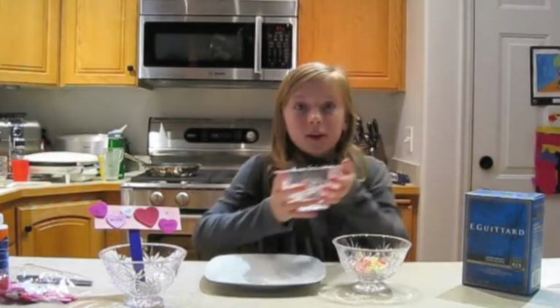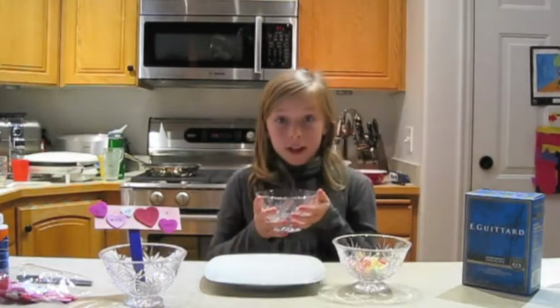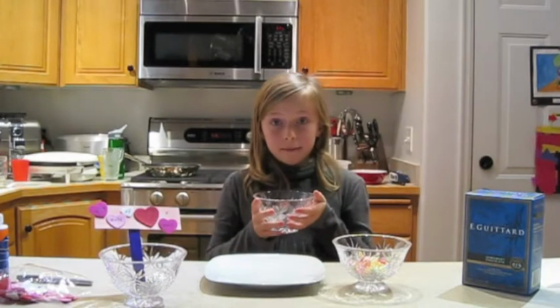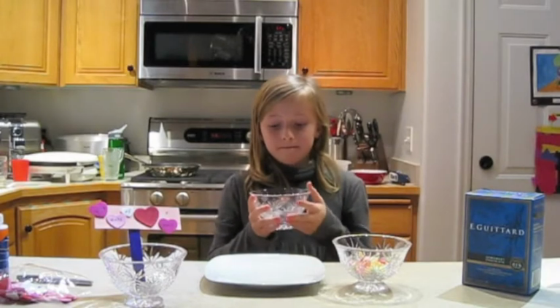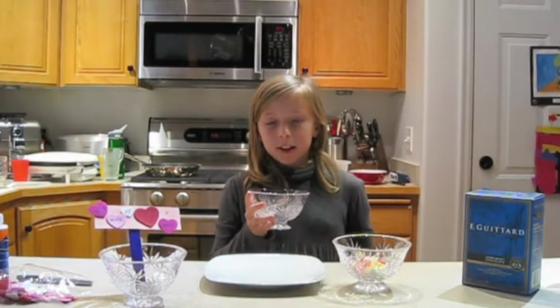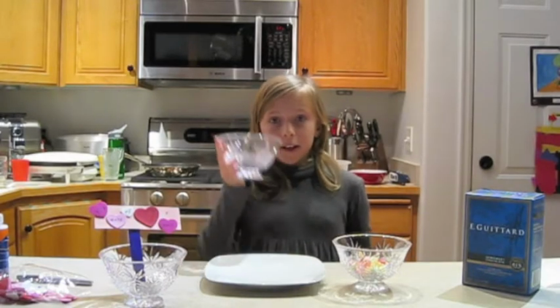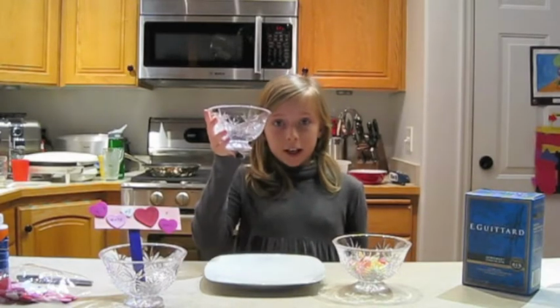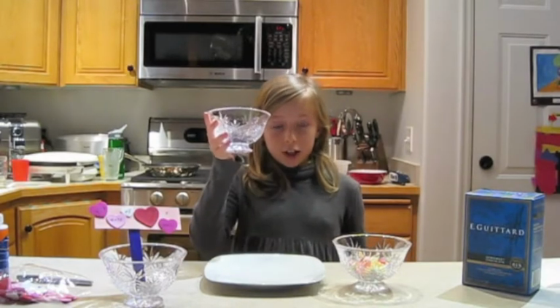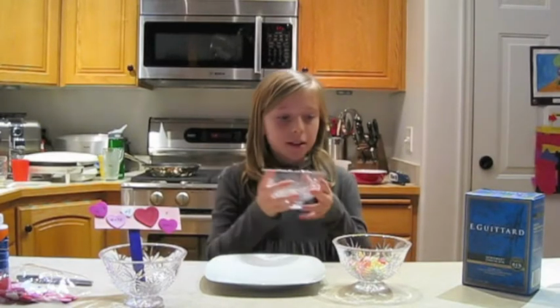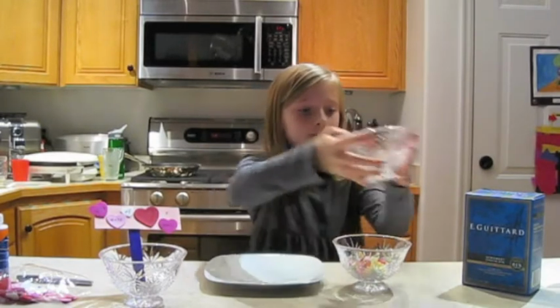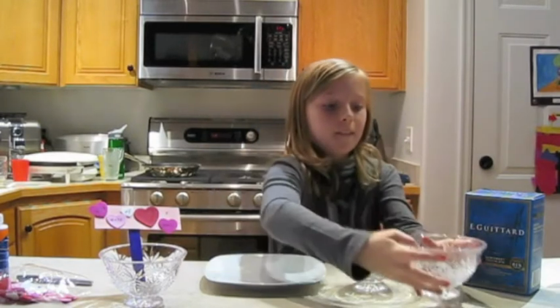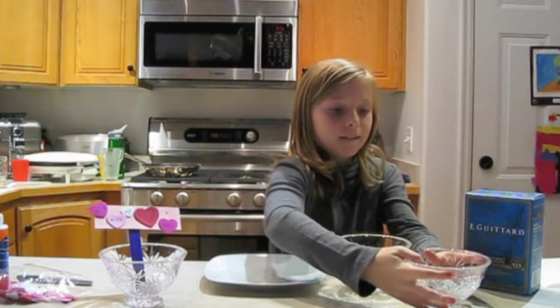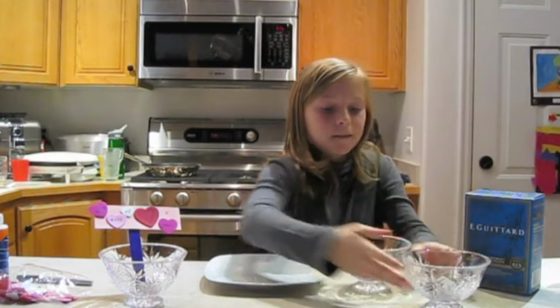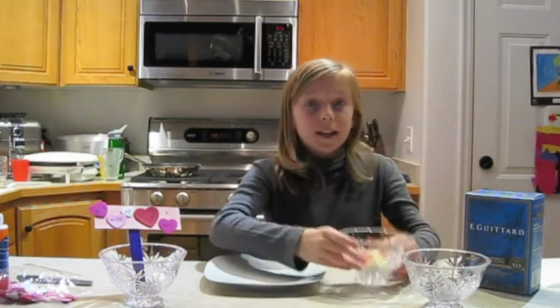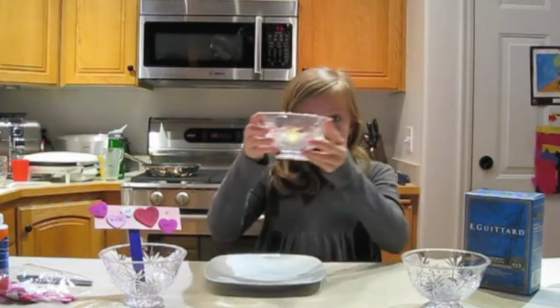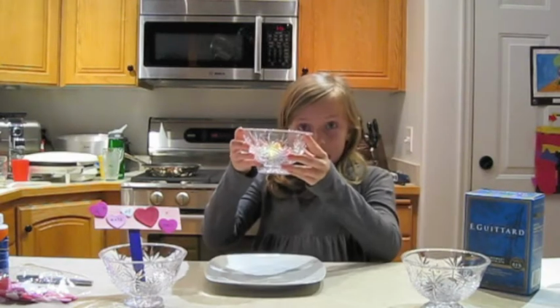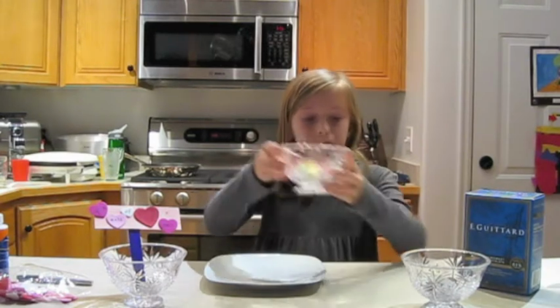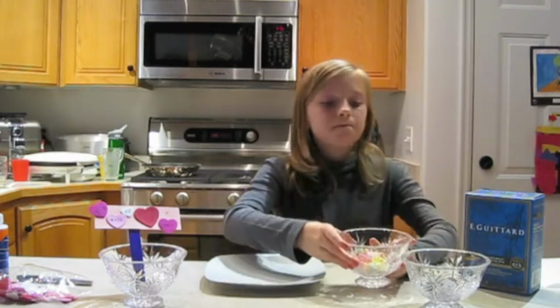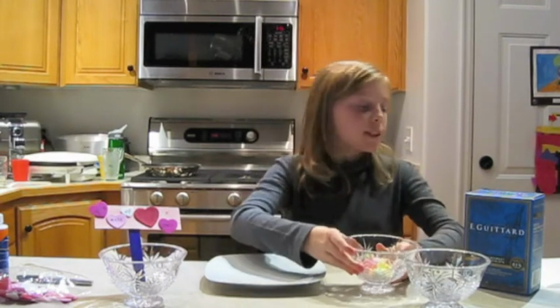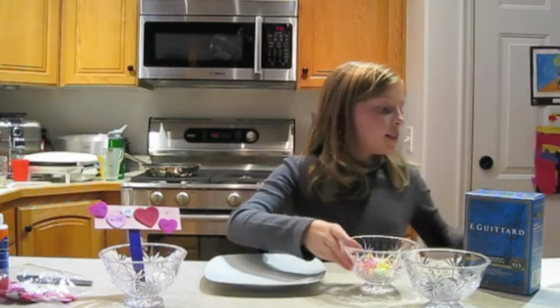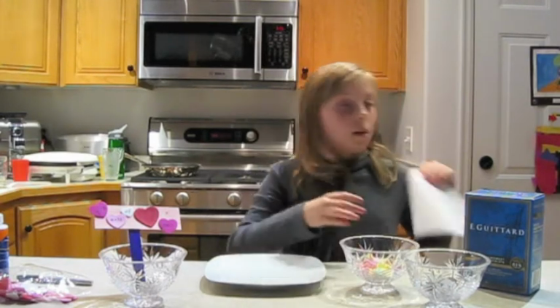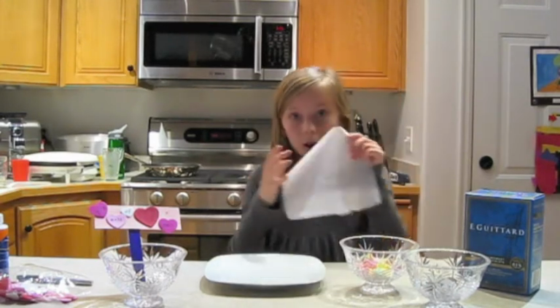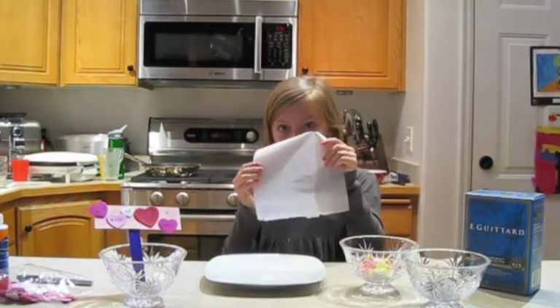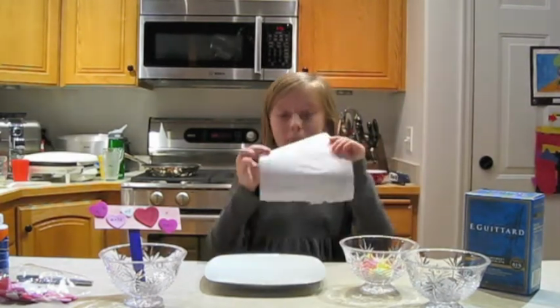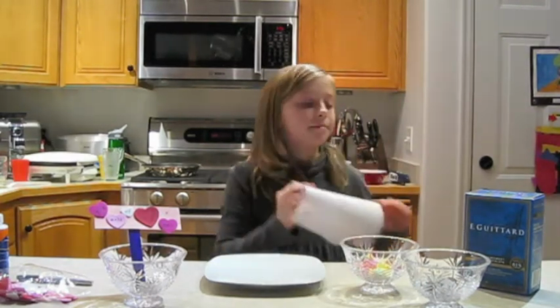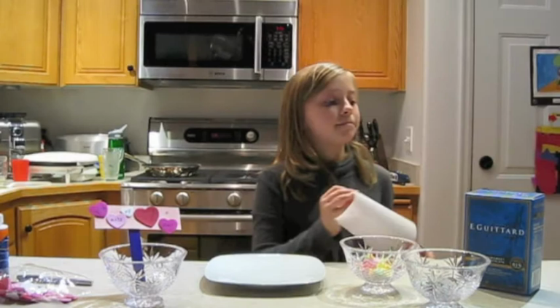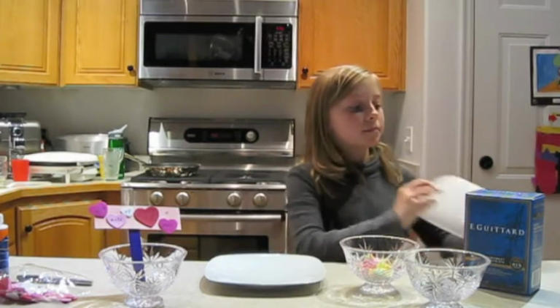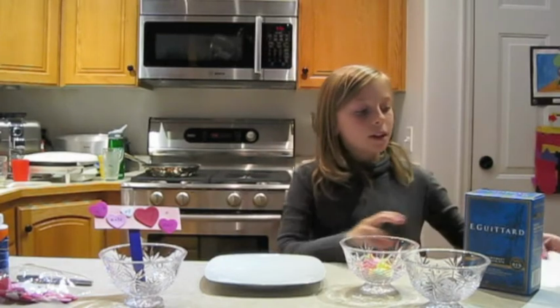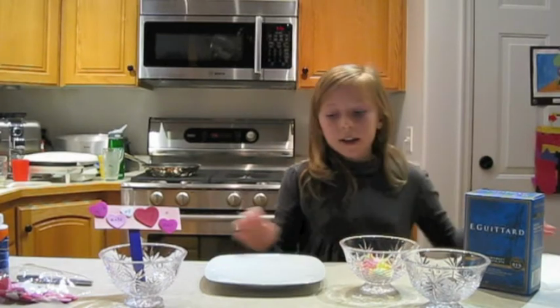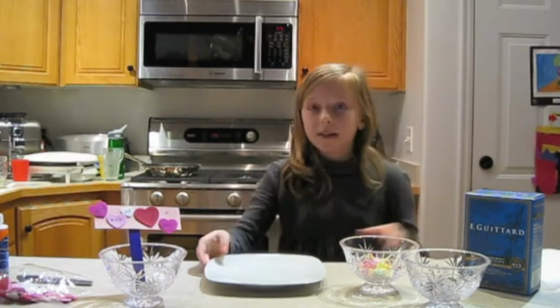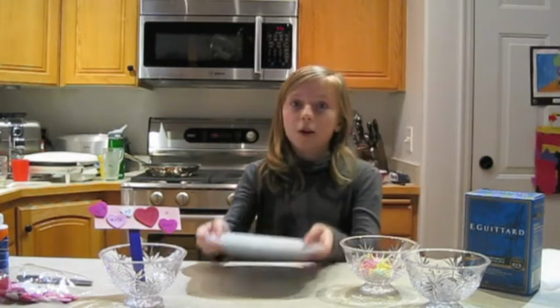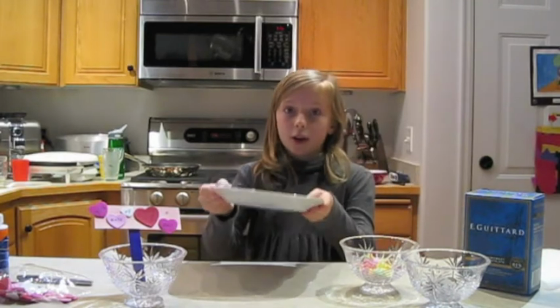For this one, you're going to need chocolate chips, candy hearts, parchment paper, and a plate that can go in the microwave.